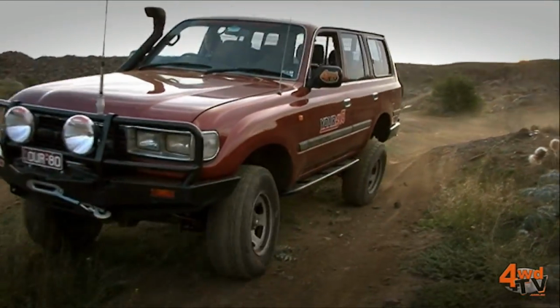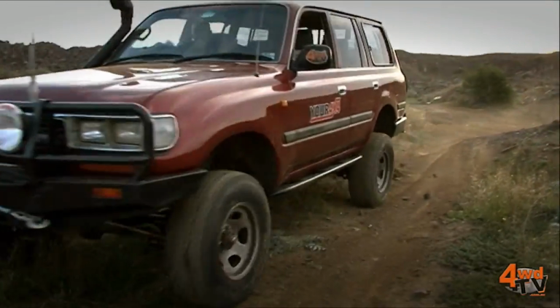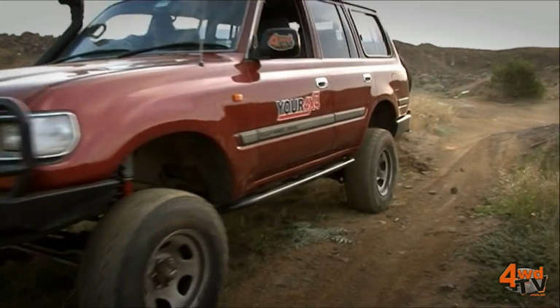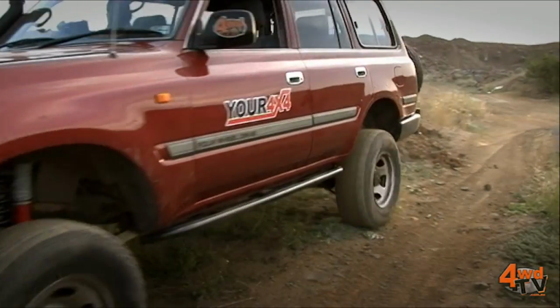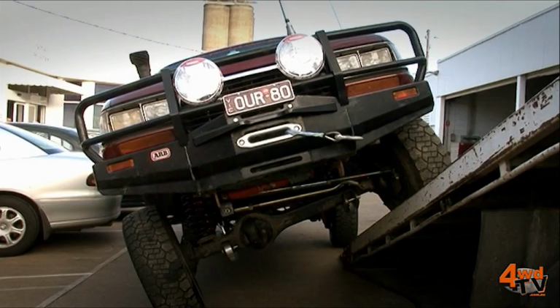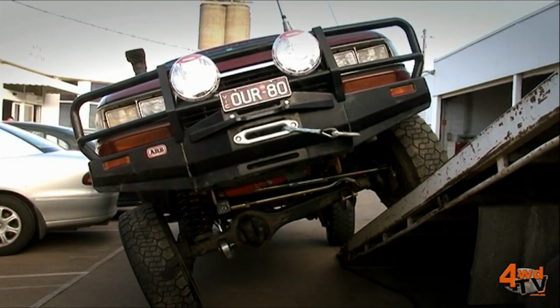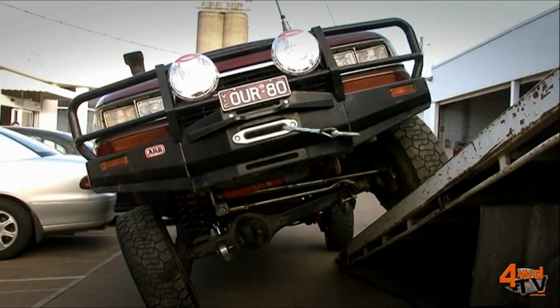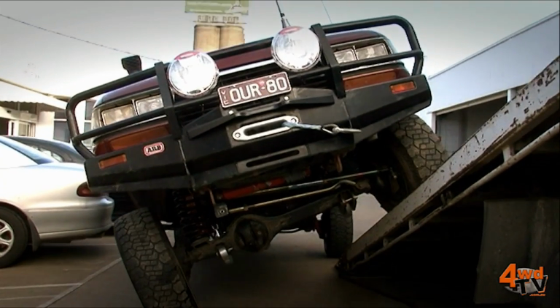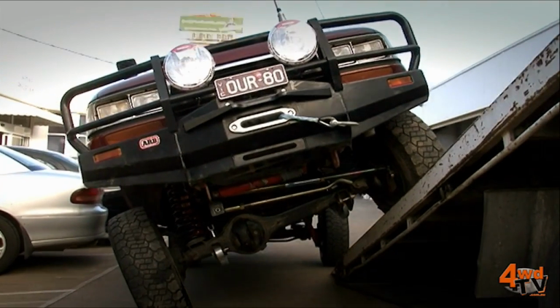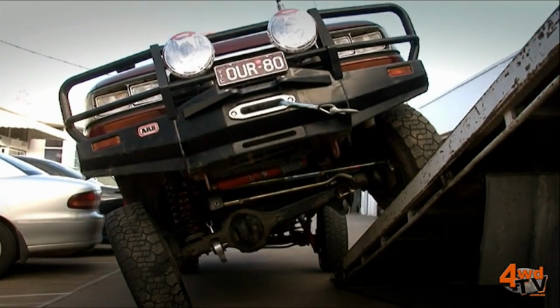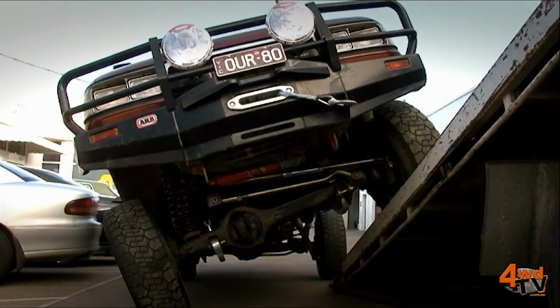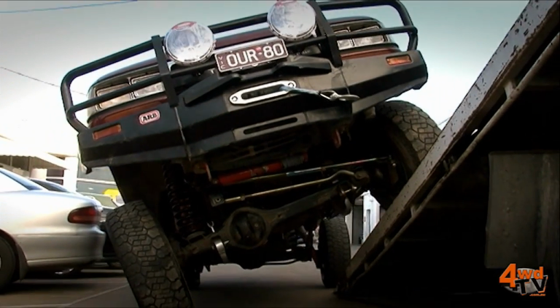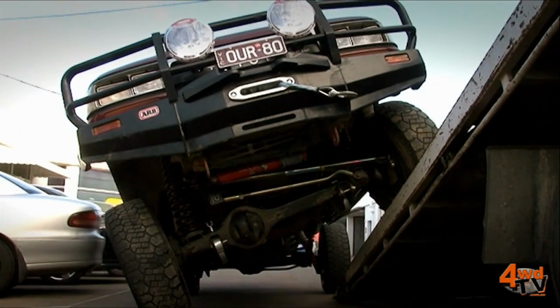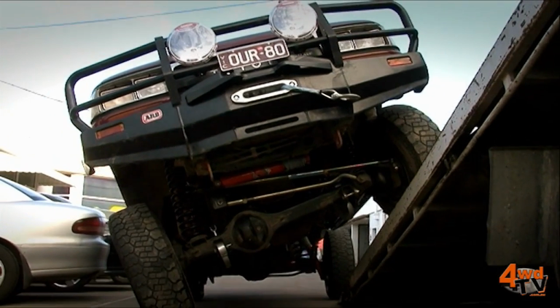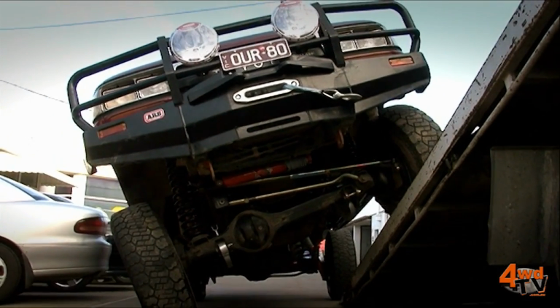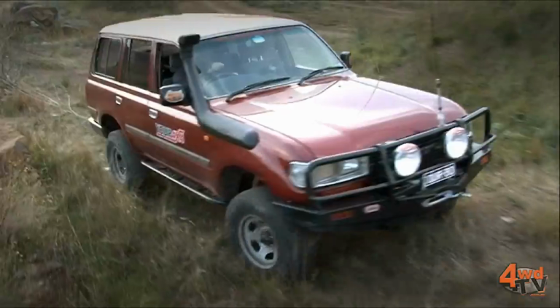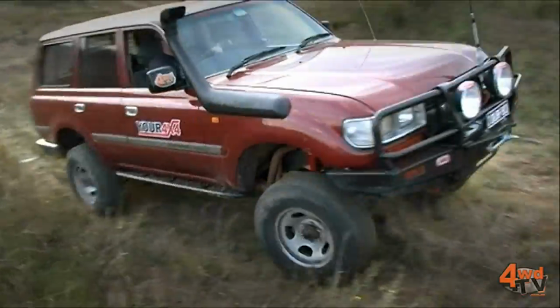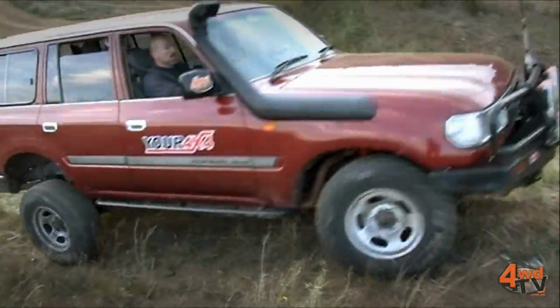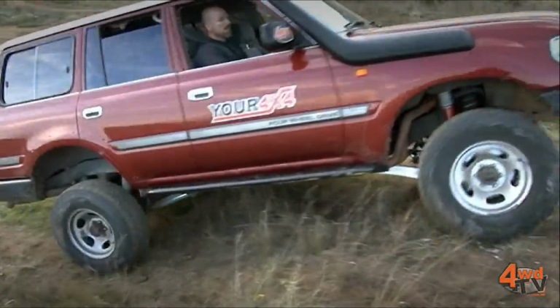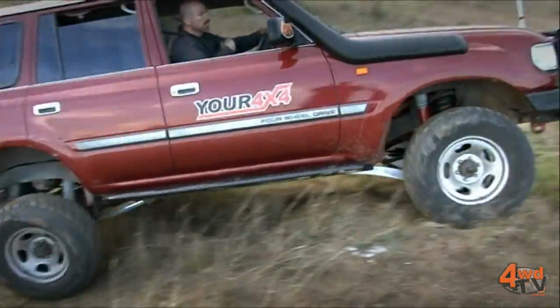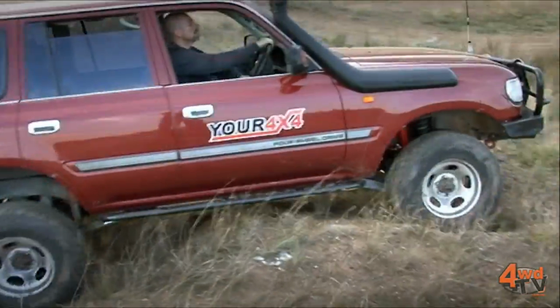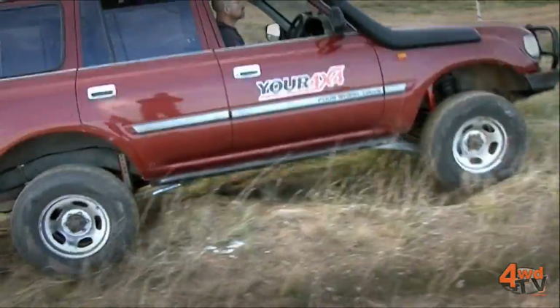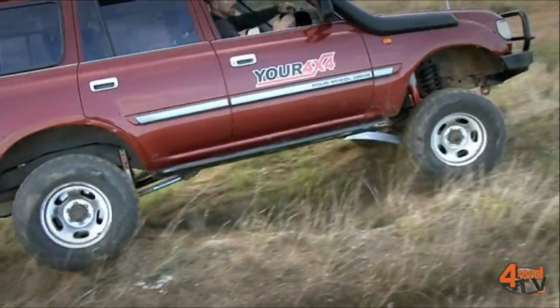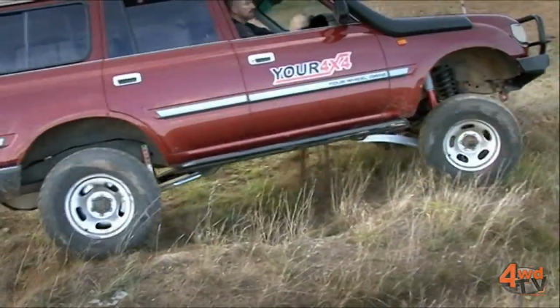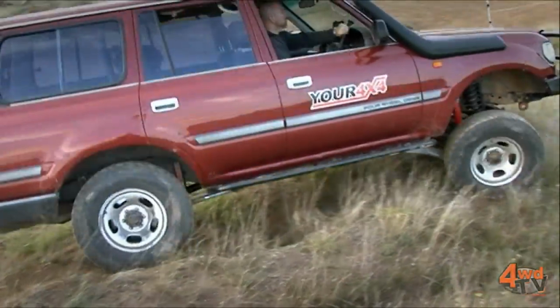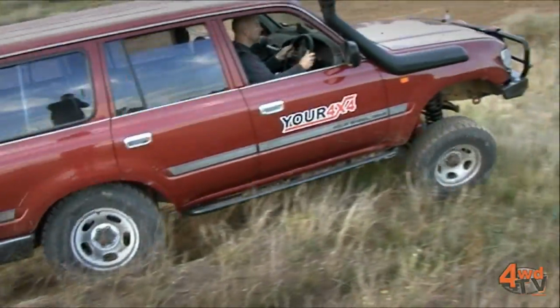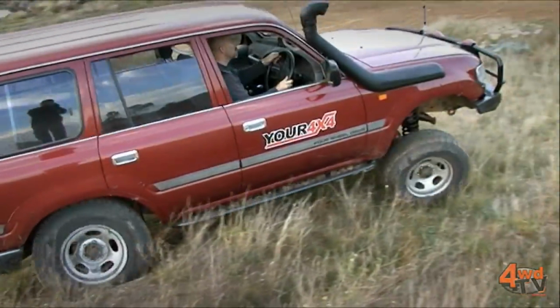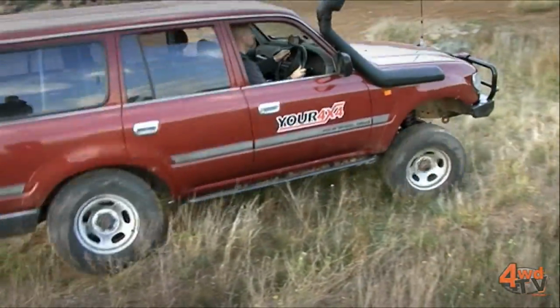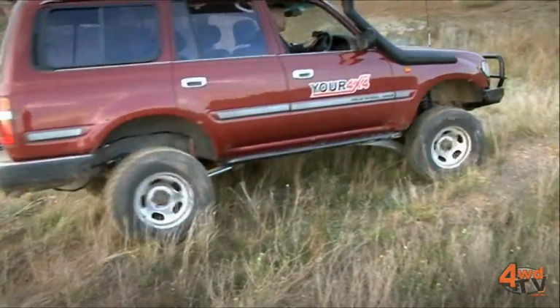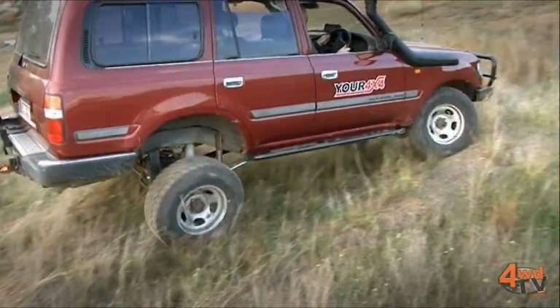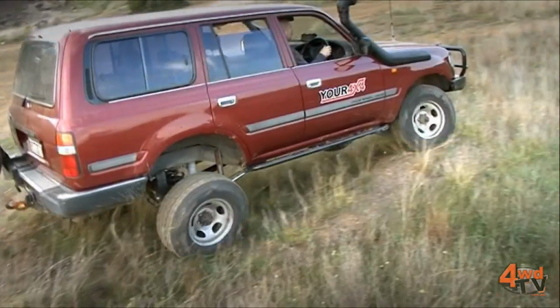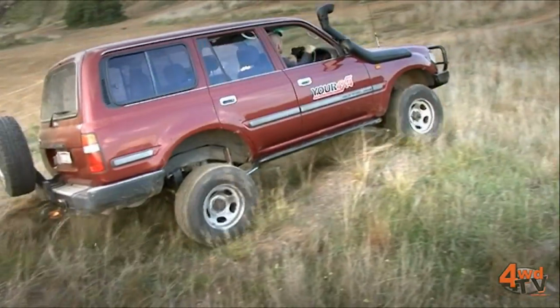As it drops down the angle increases and it pulls the diff across further. We experience bump steering the vehicle and other handling characteristics which aren't very good.